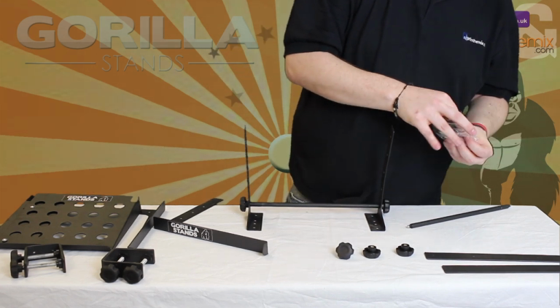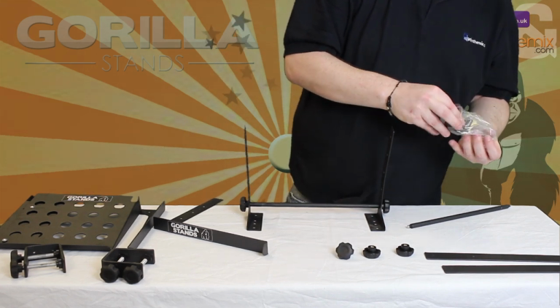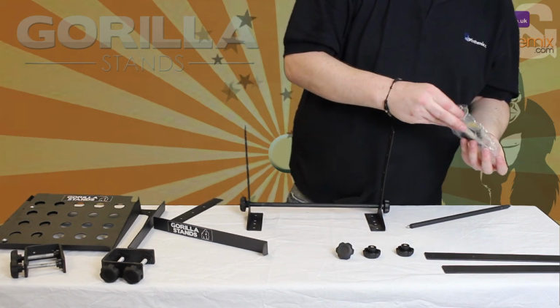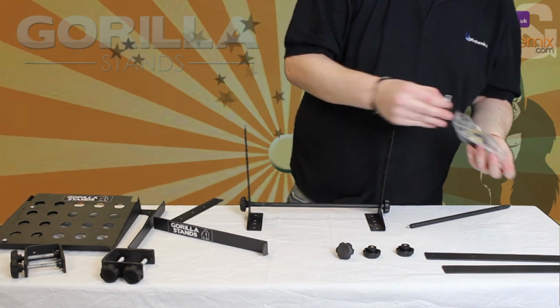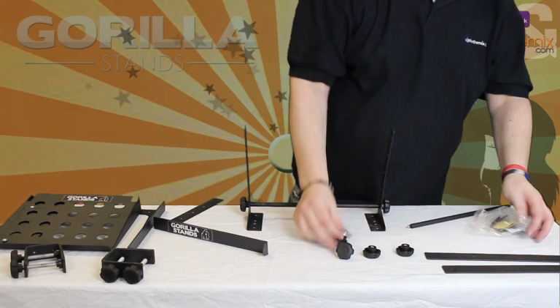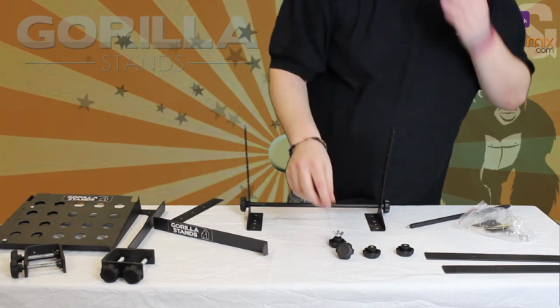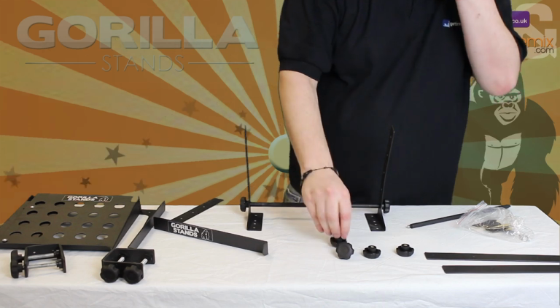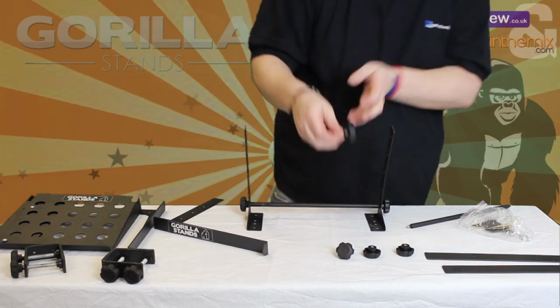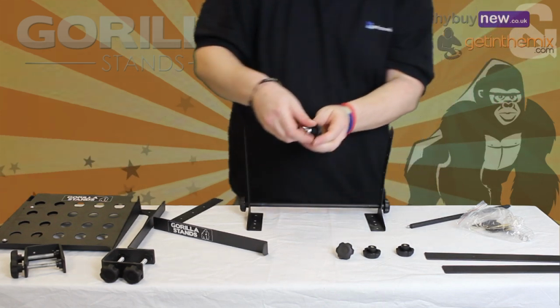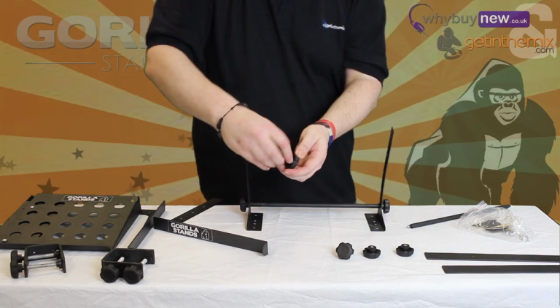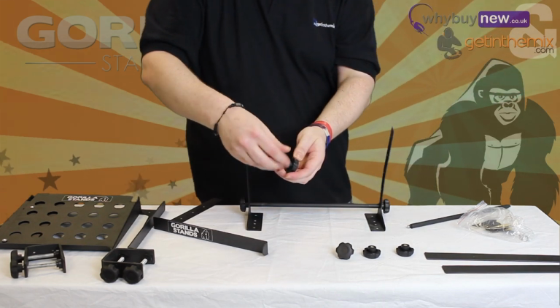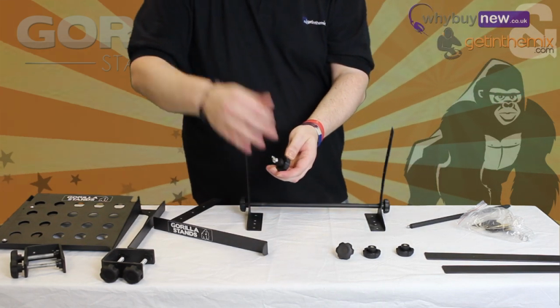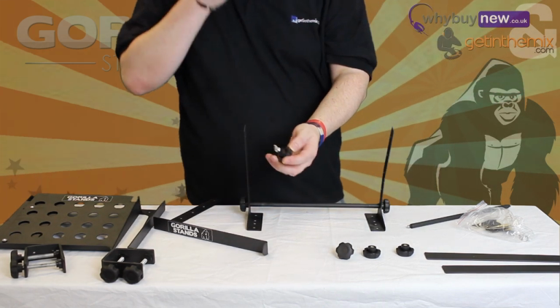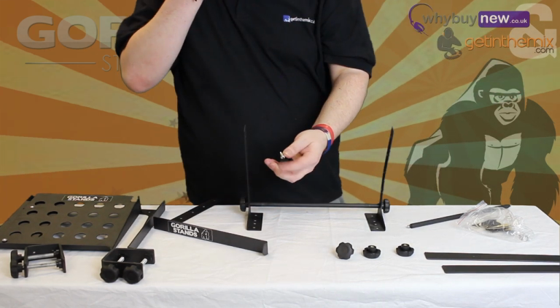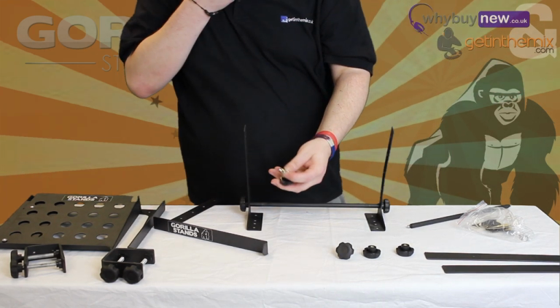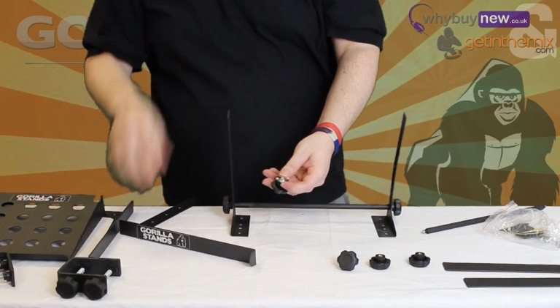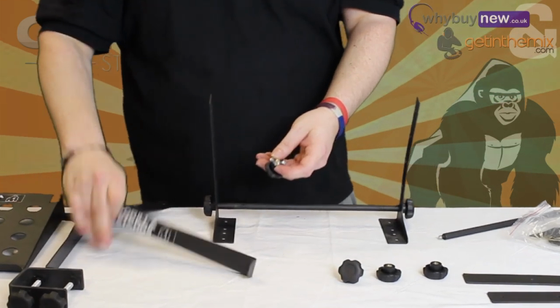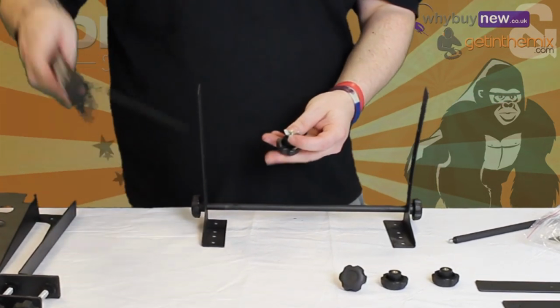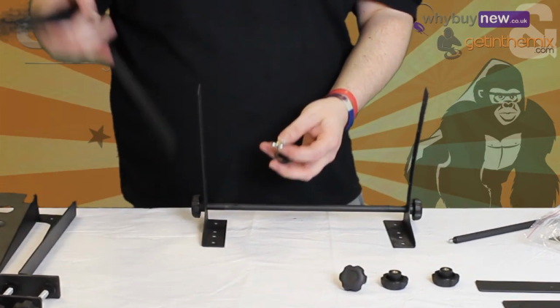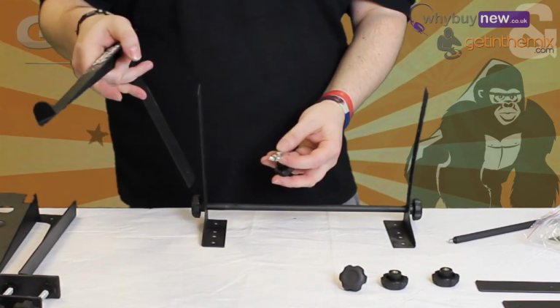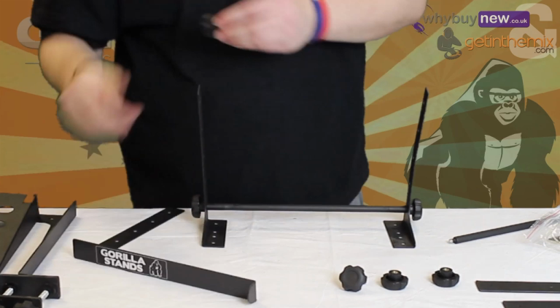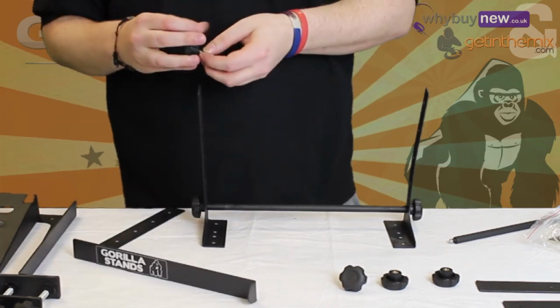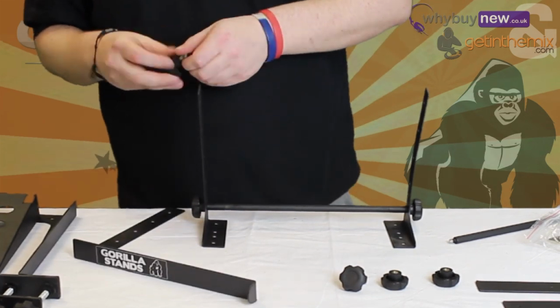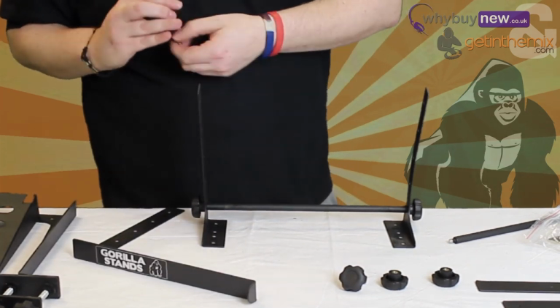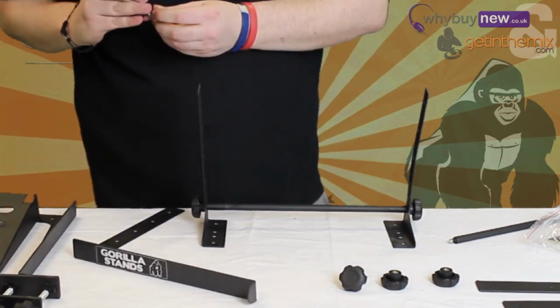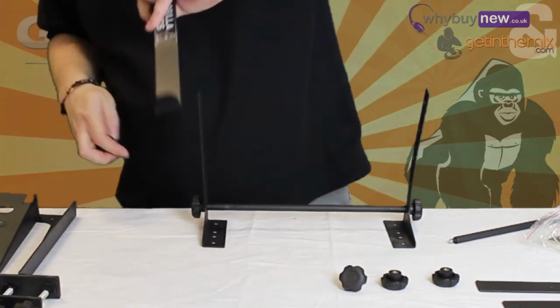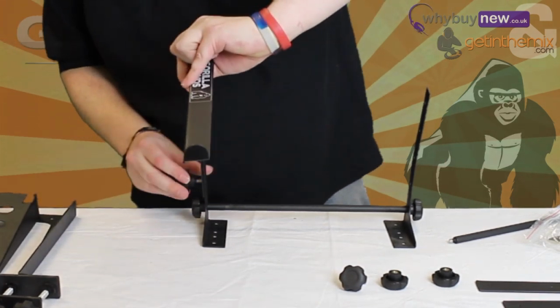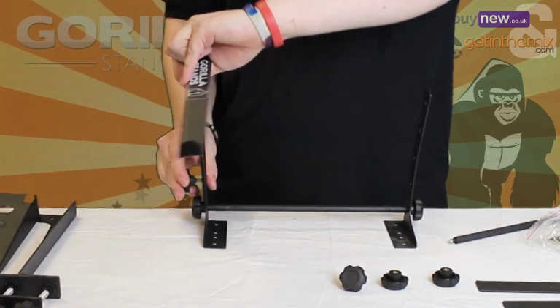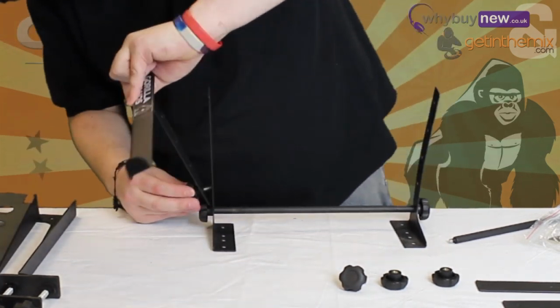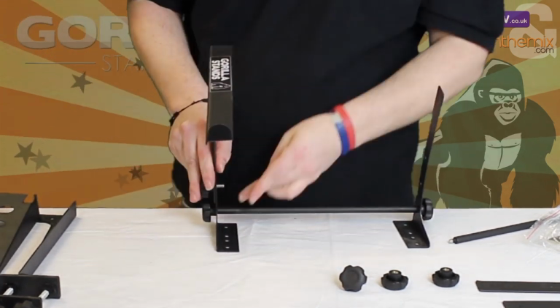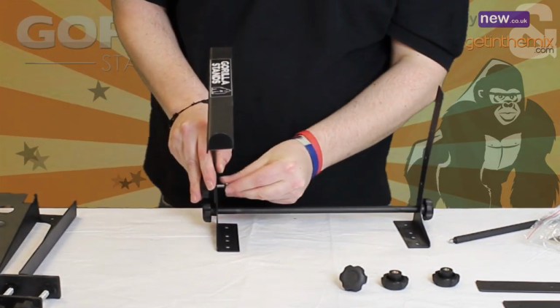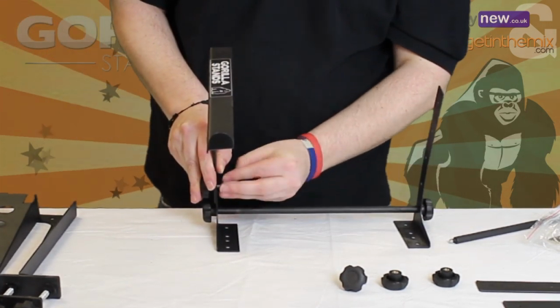You will need to locate the laptop platforms and the screw knobs with butterfly clips from the bag. Attach the bottom hole of the laptop platforms to each of the legs using the screw knobs.